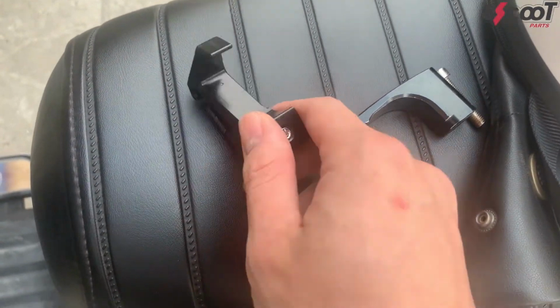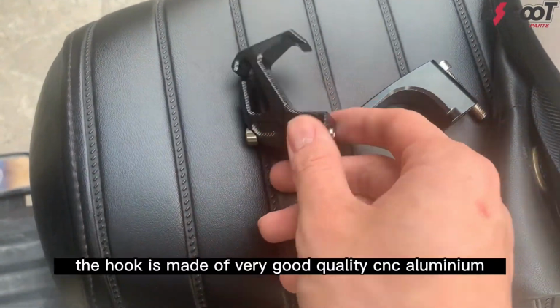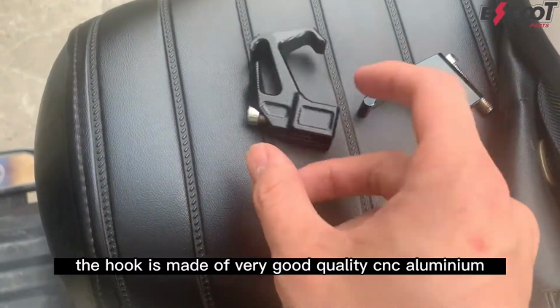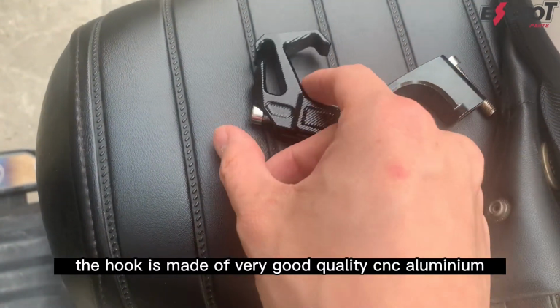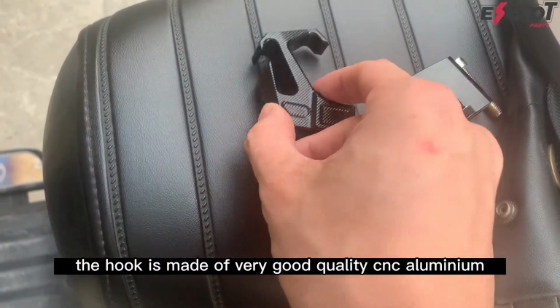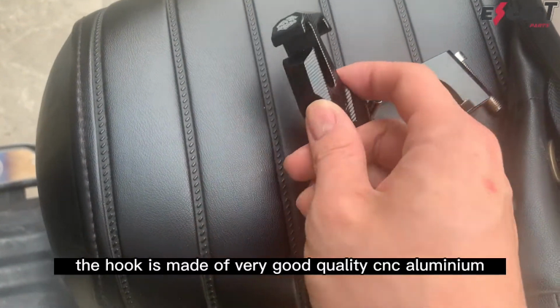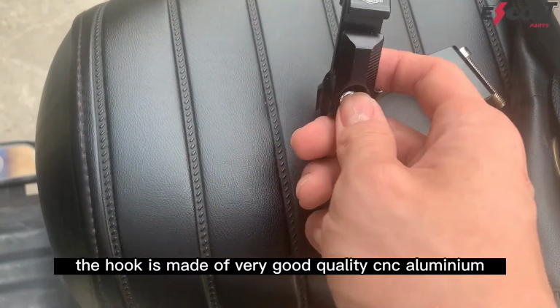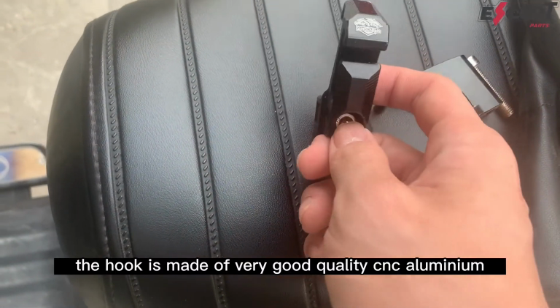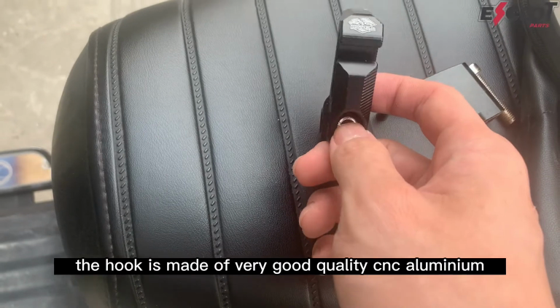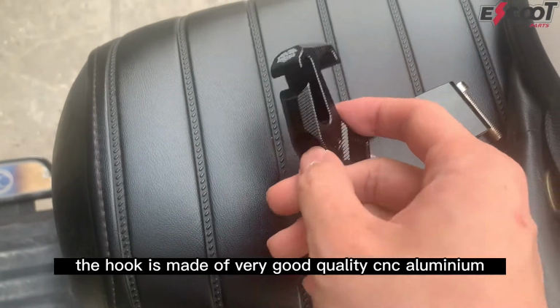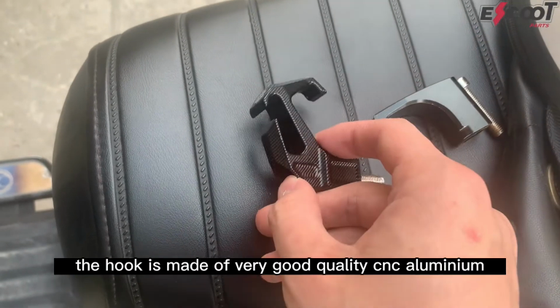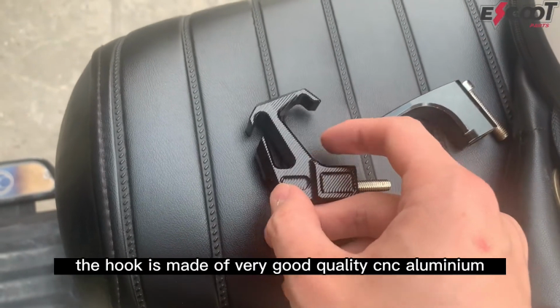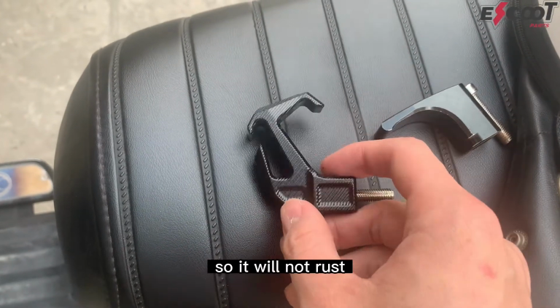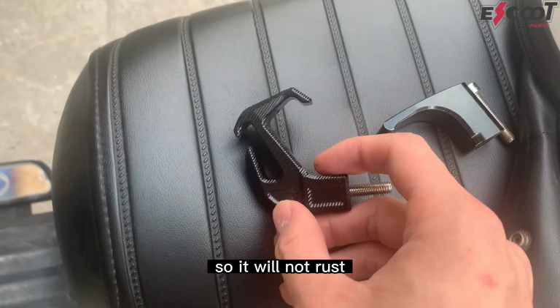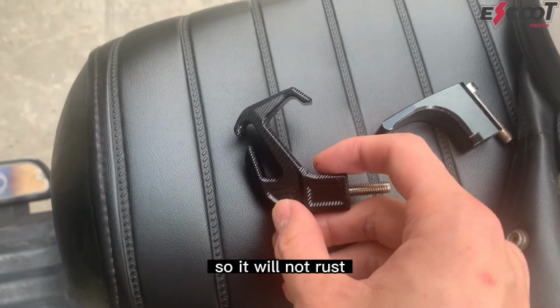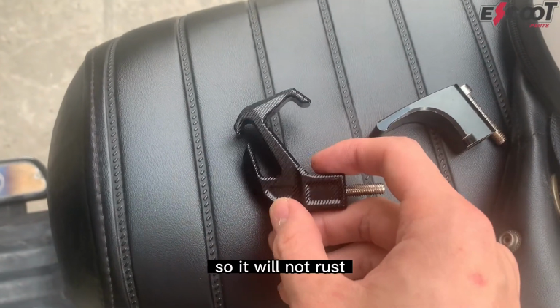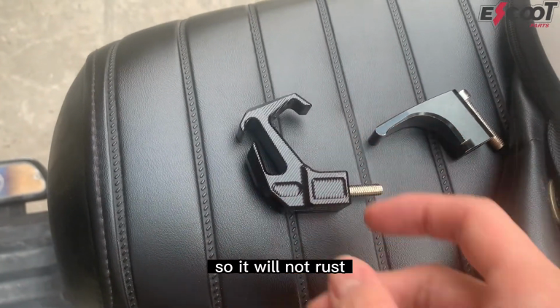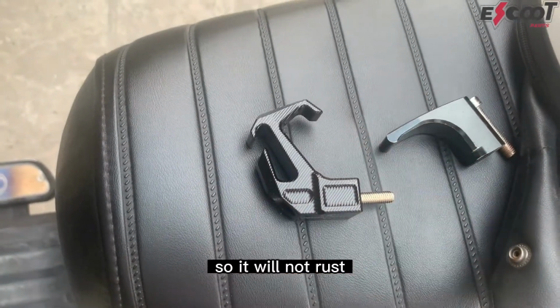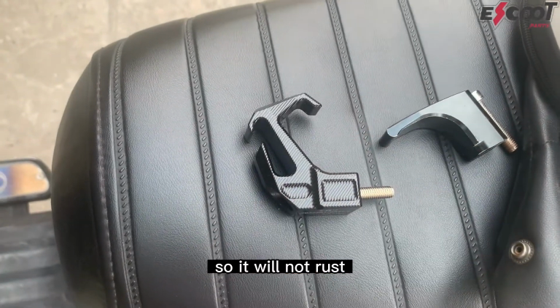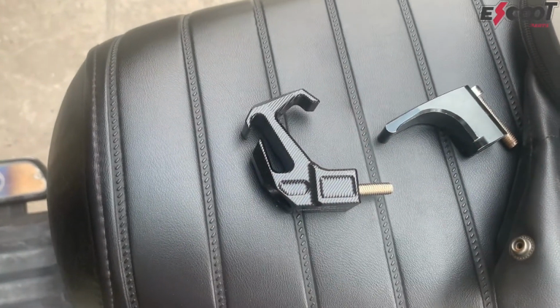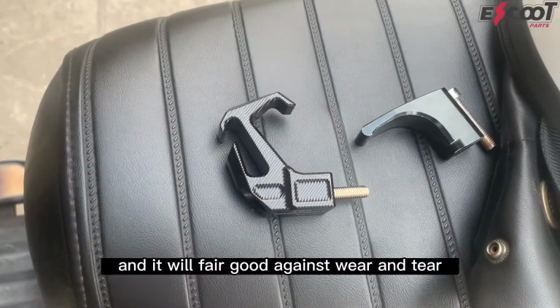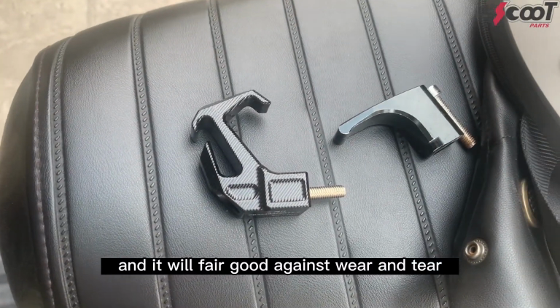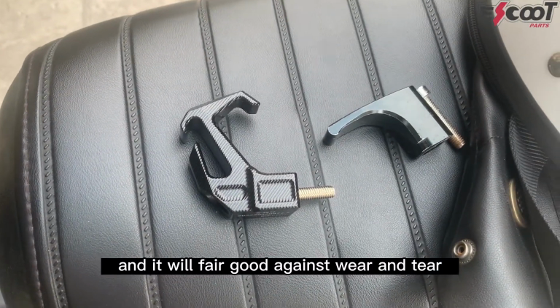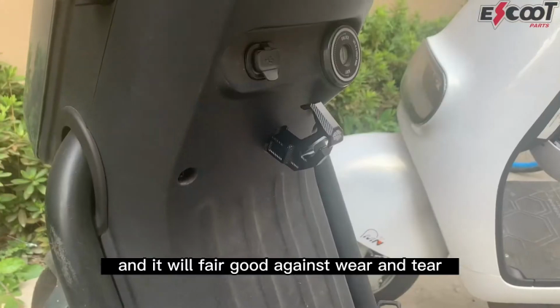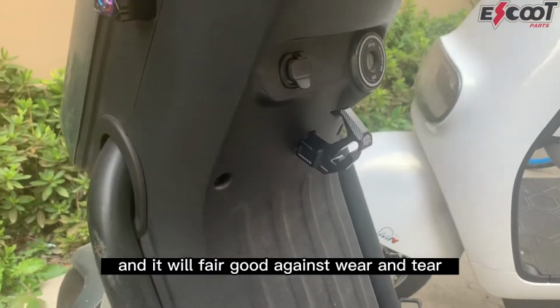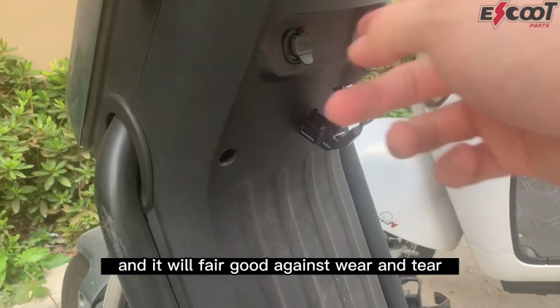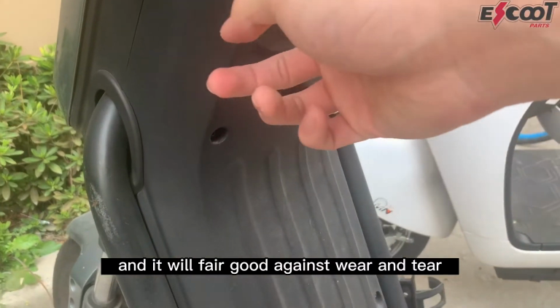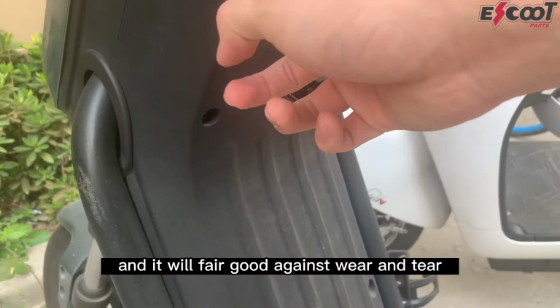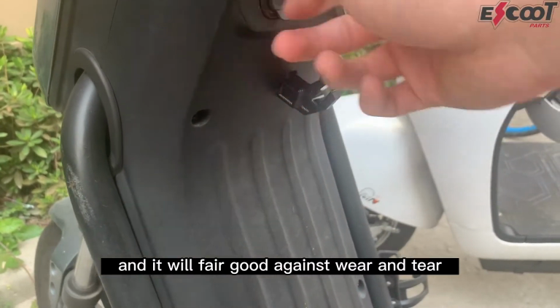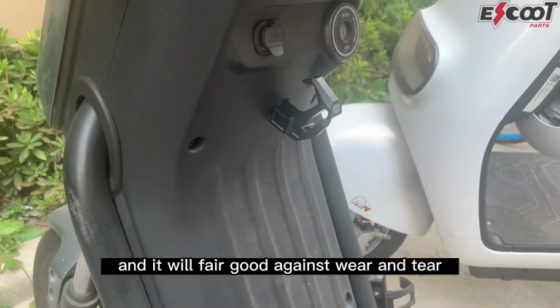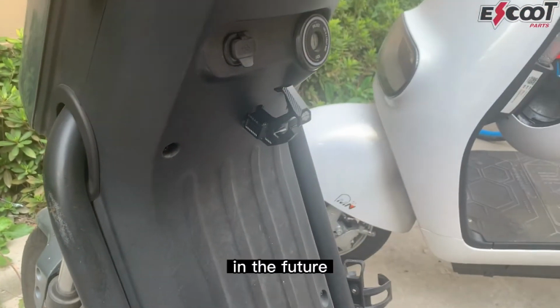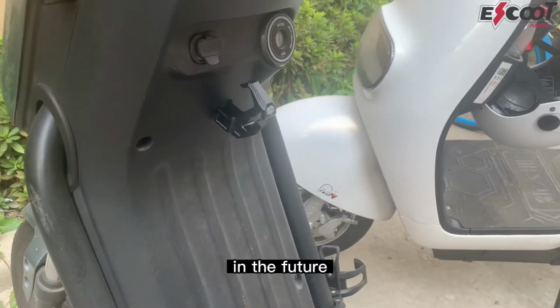The hook is made of very good quality CNC aluminum, so it will not rust and it will fare well against wear and tear in the future.